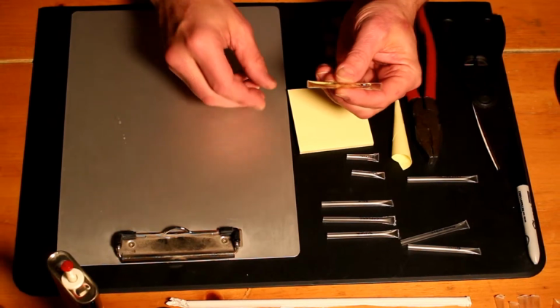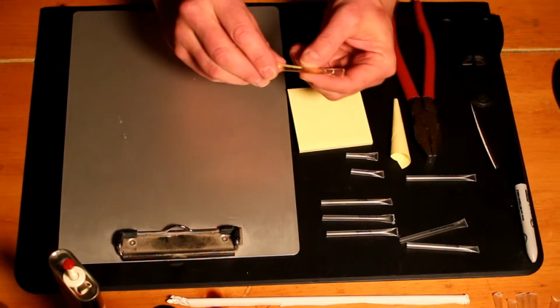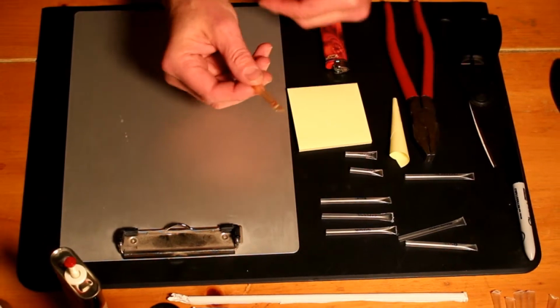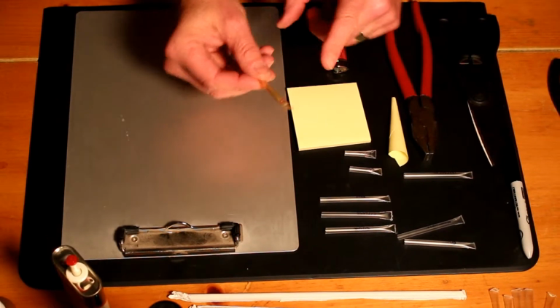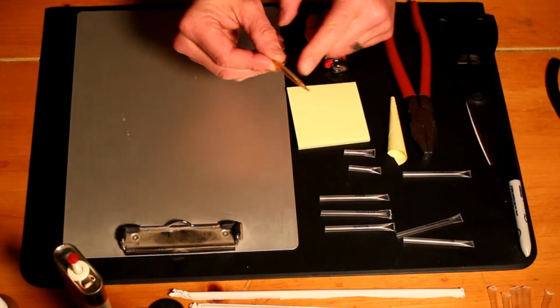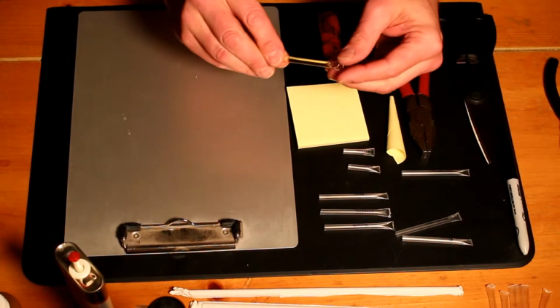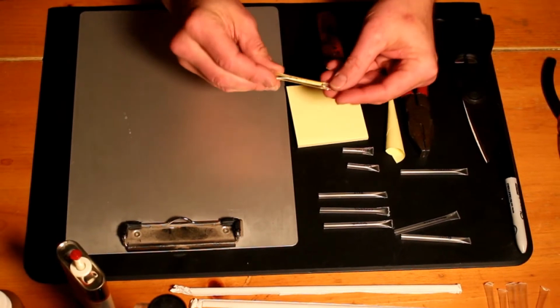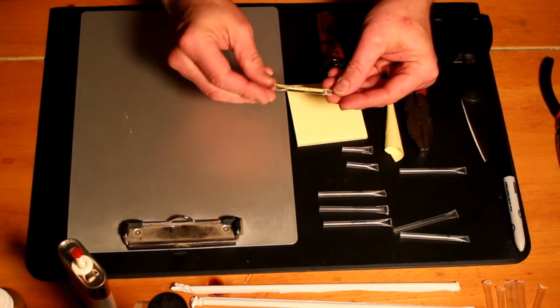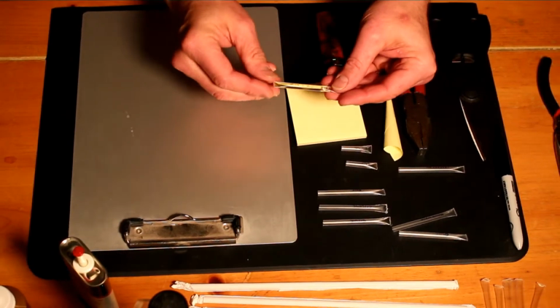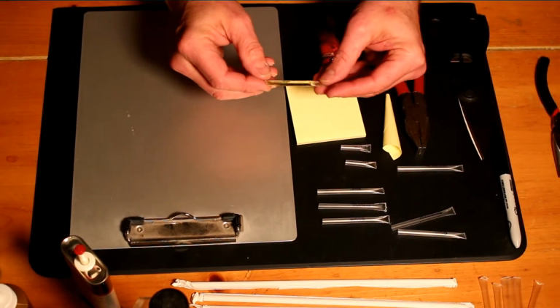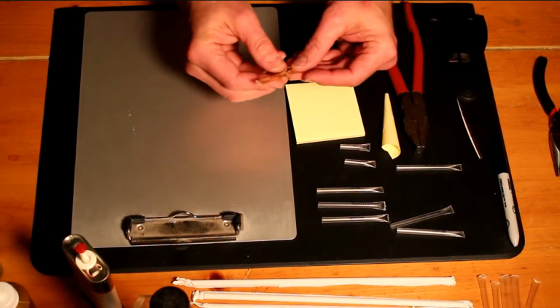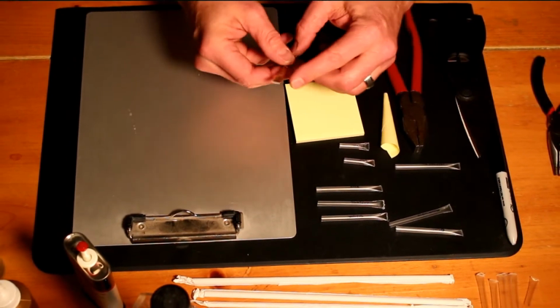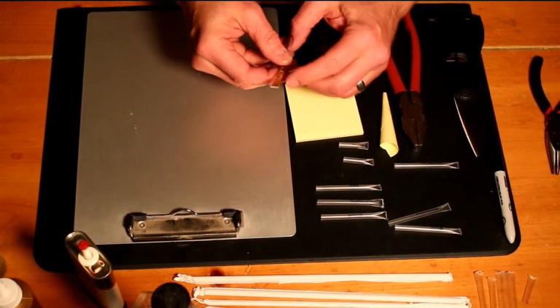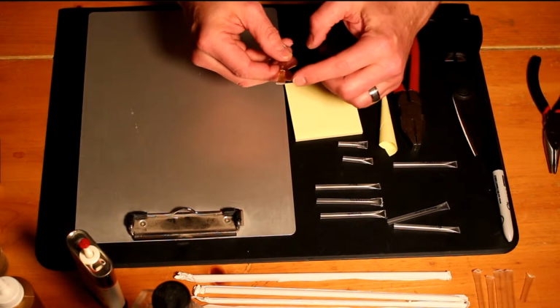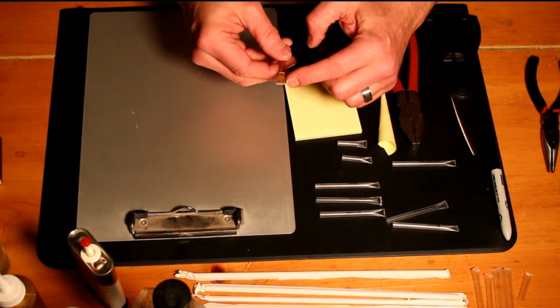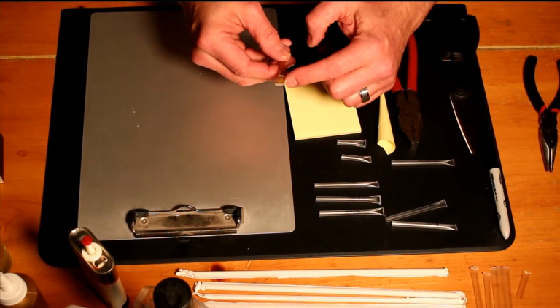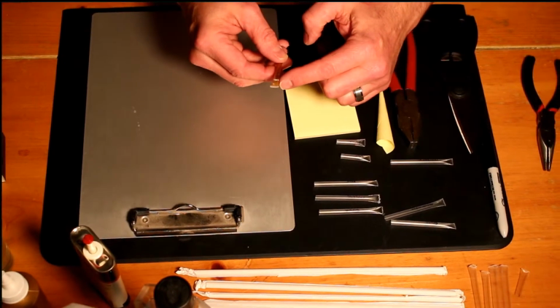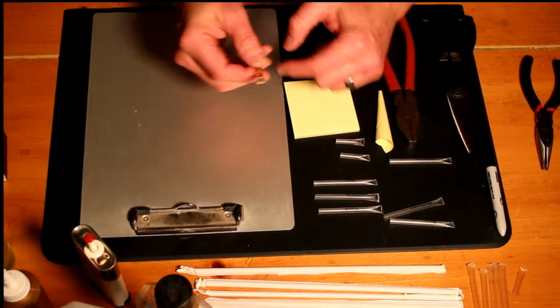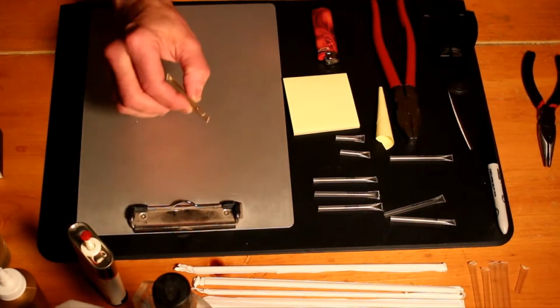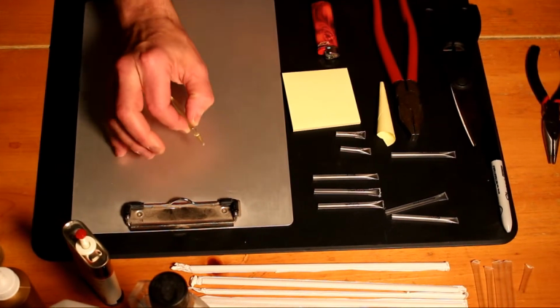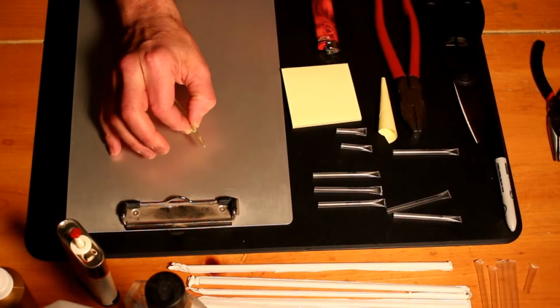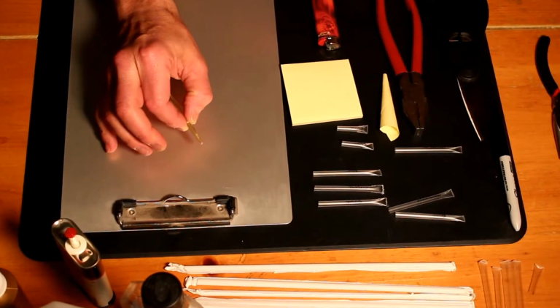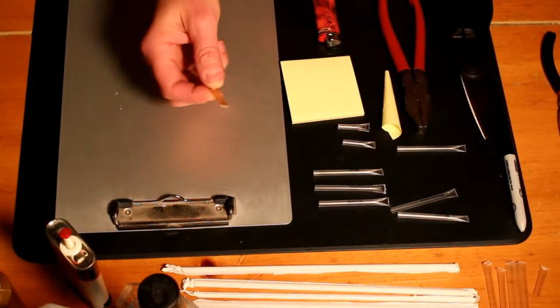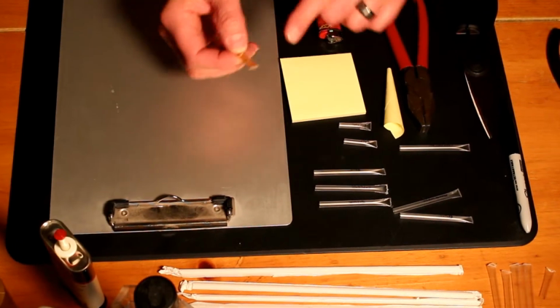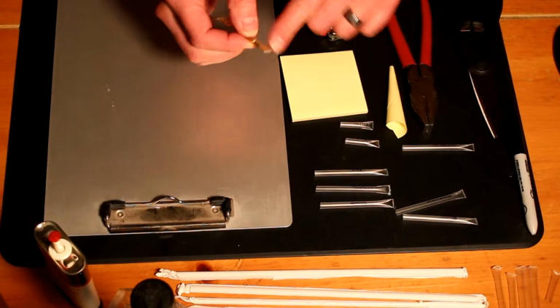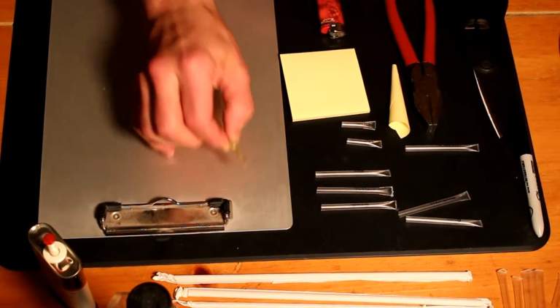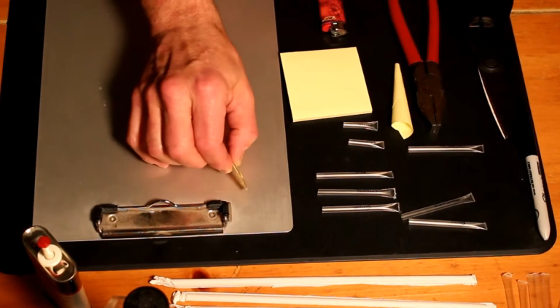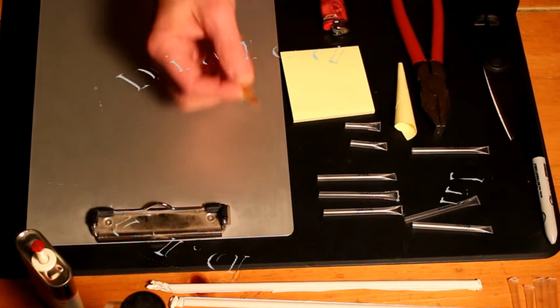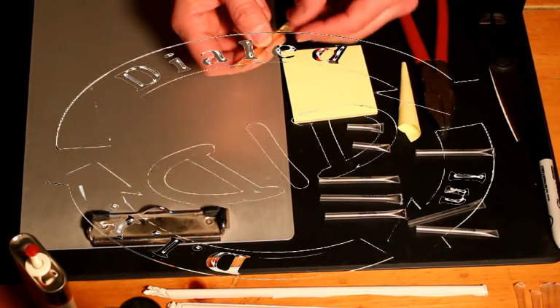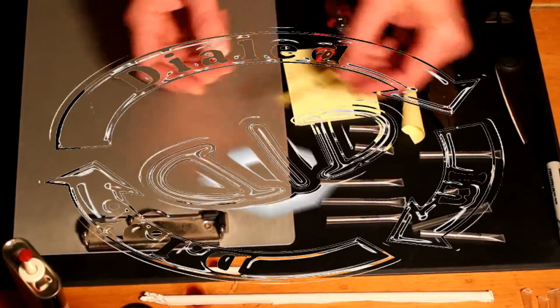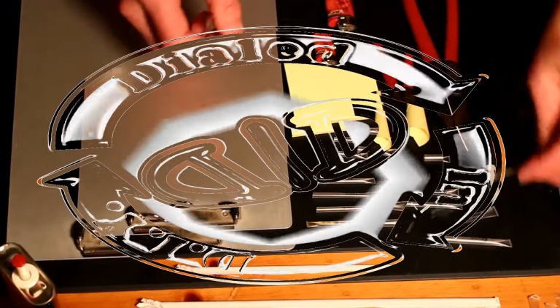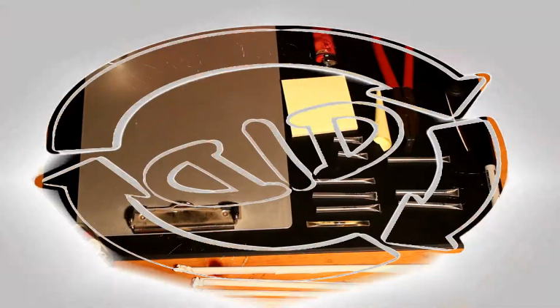If you take the tube, tip it to an end, find a corner, take a little needle and poke a hole in it. You can actually get very precise into where you want to put a drop or two of oil. You can always then seal it back up and save it for another time if you want to.